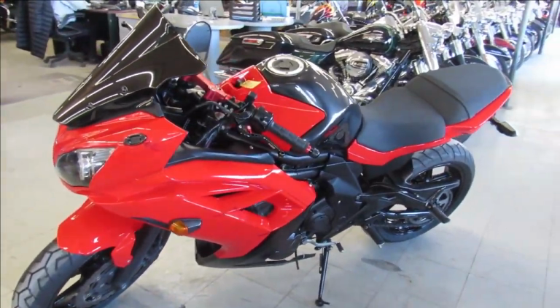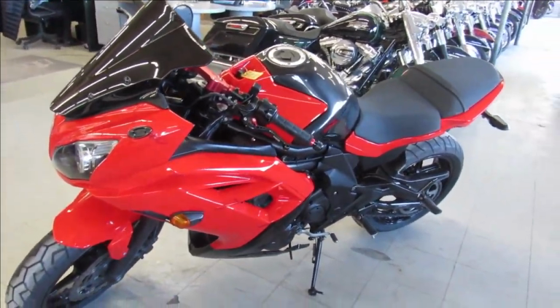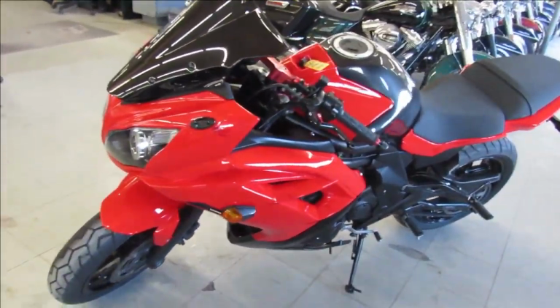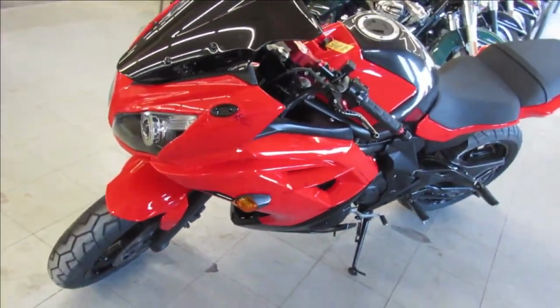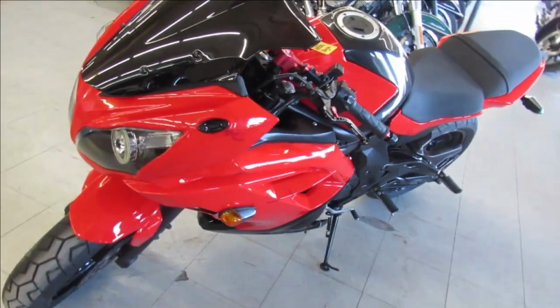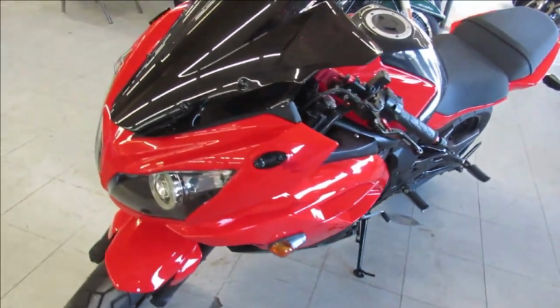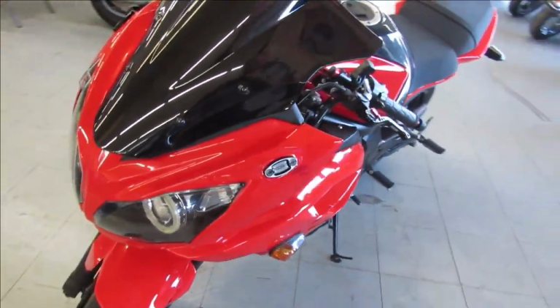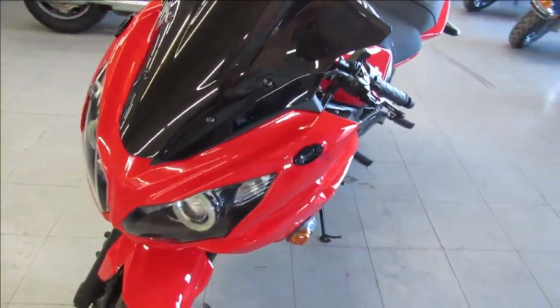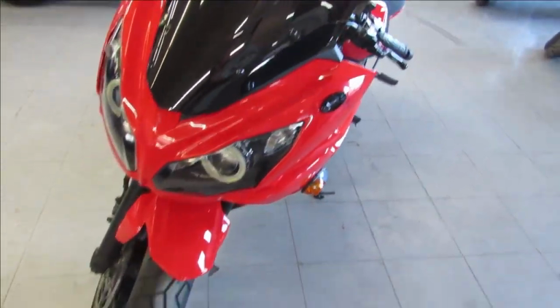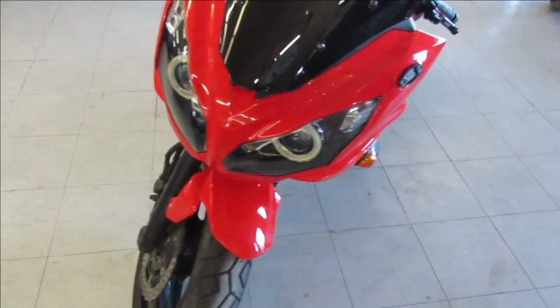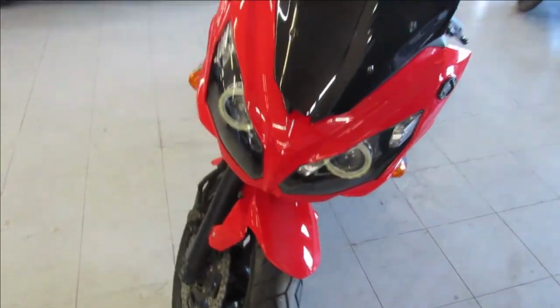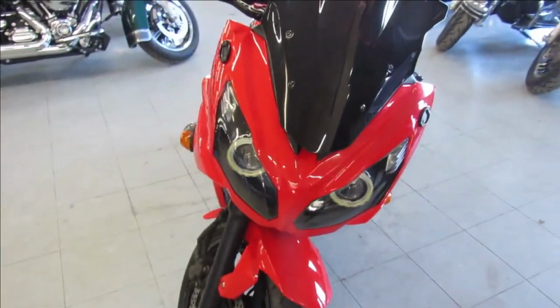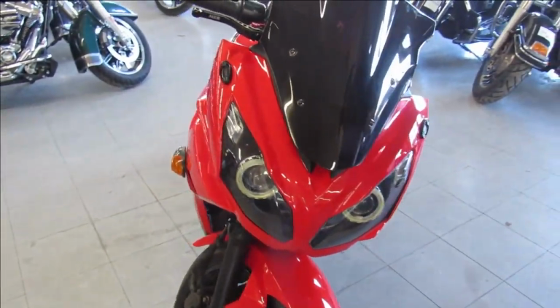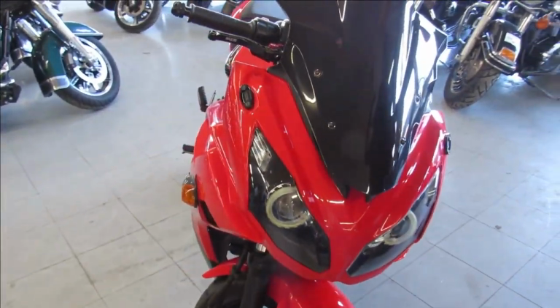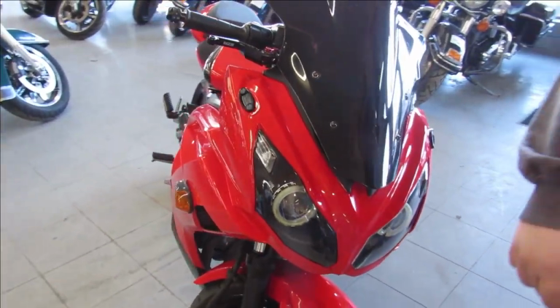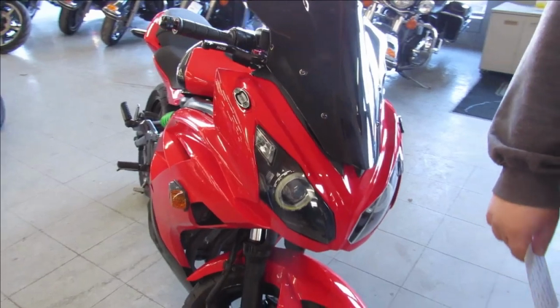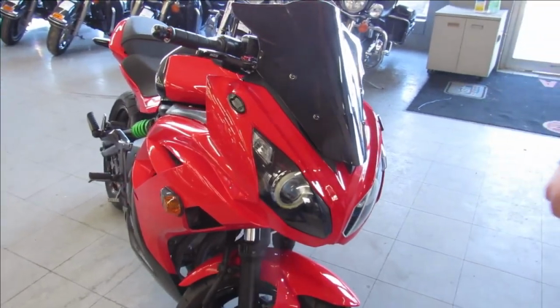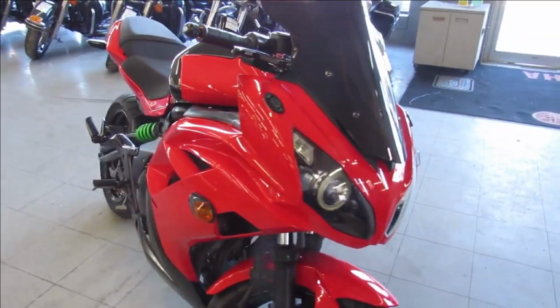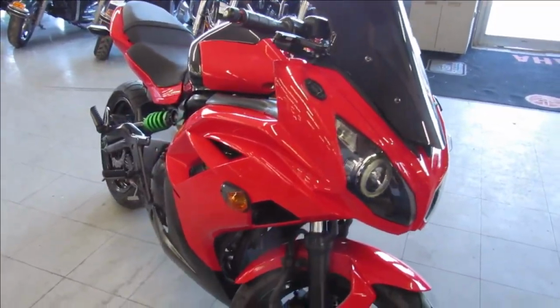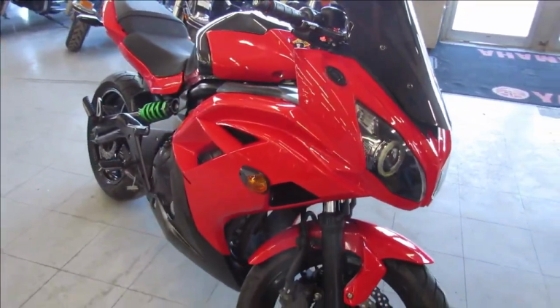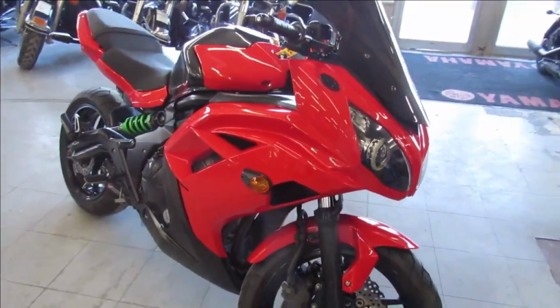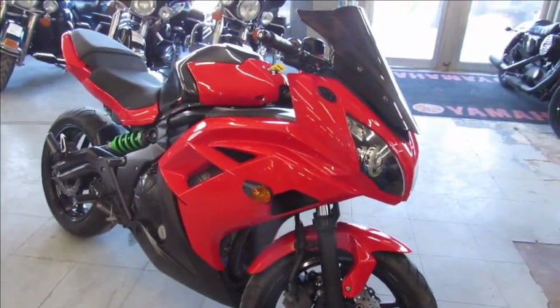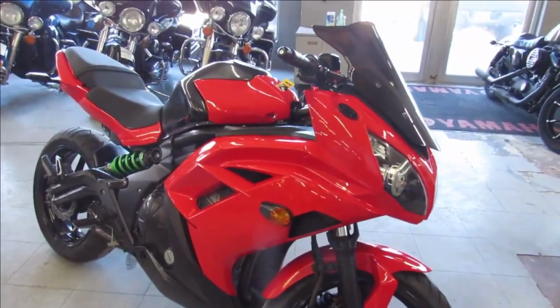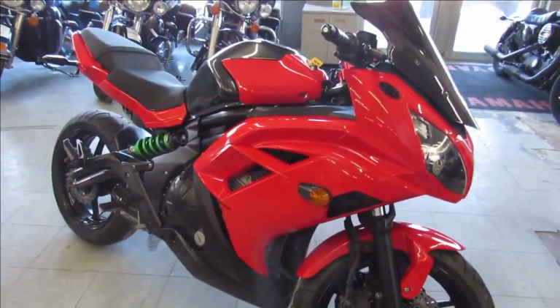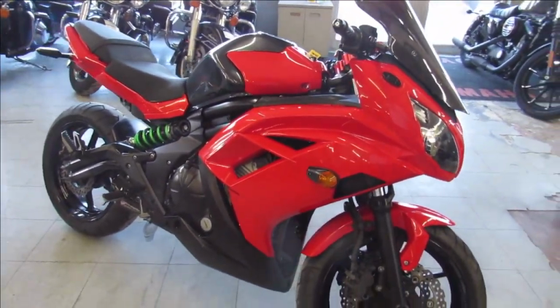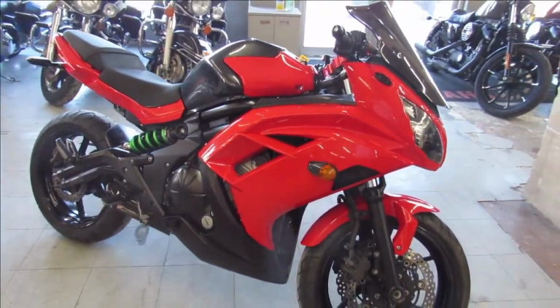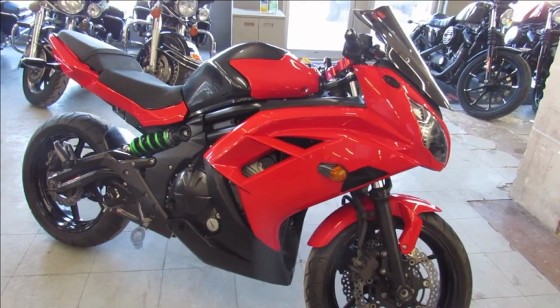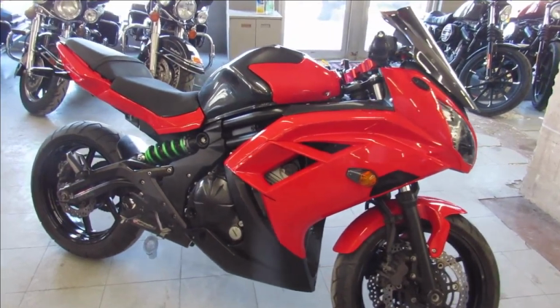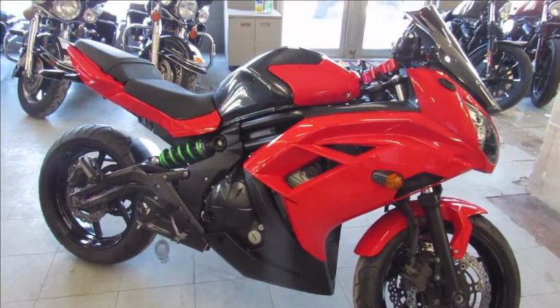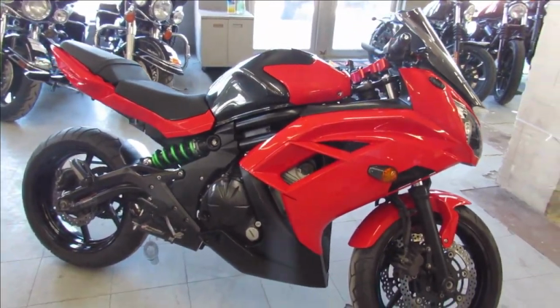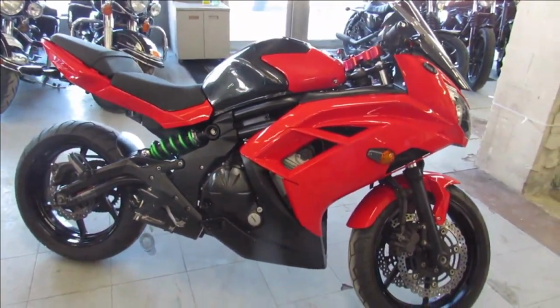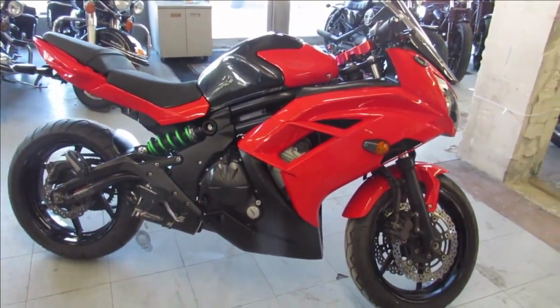This one runs strong, doesn't need anything, it's just been serviced here at the dealership. We've got financing programs for everyone, we've got layaway, leasing programs — give us a call, we'll take your trades. 810-648-9500.